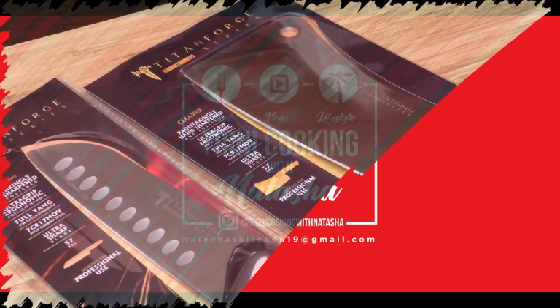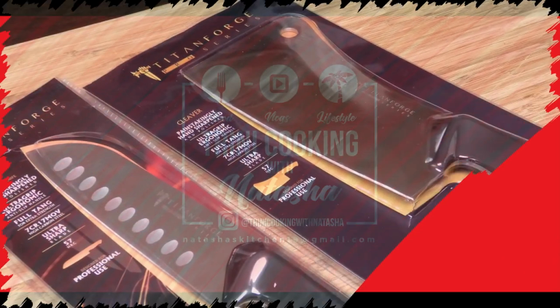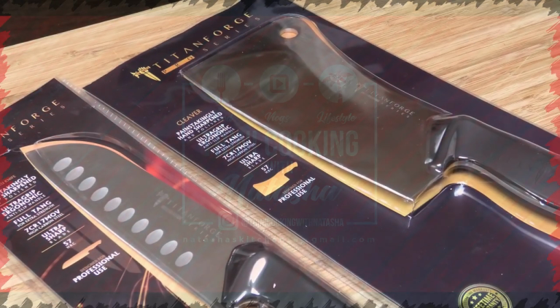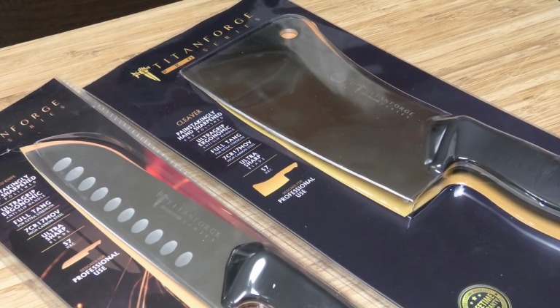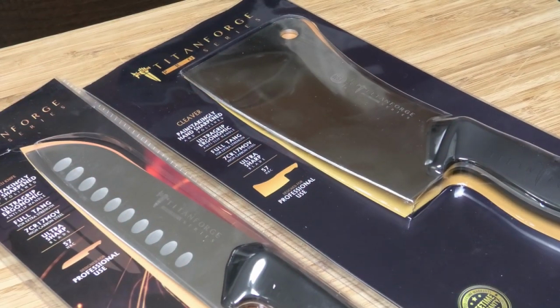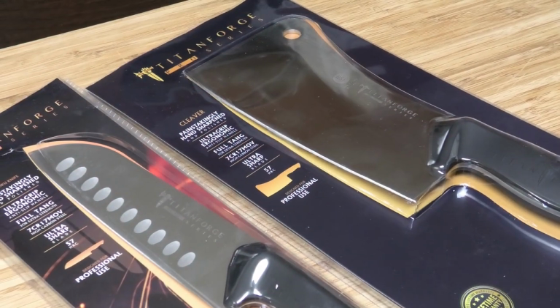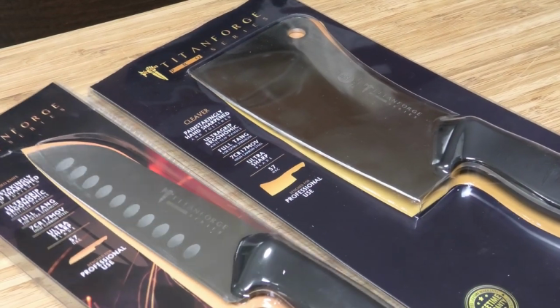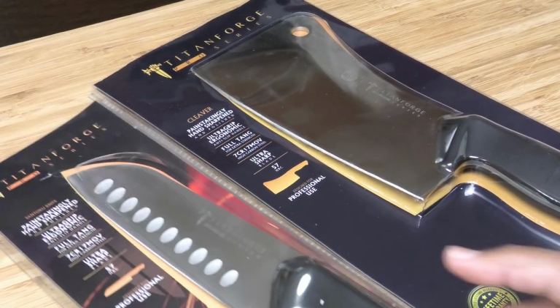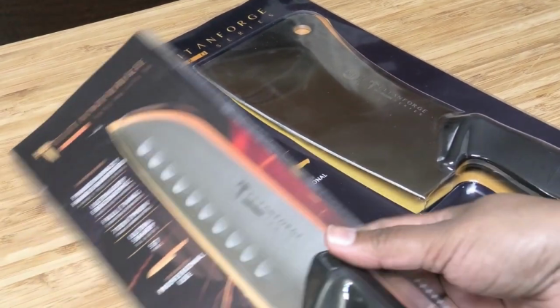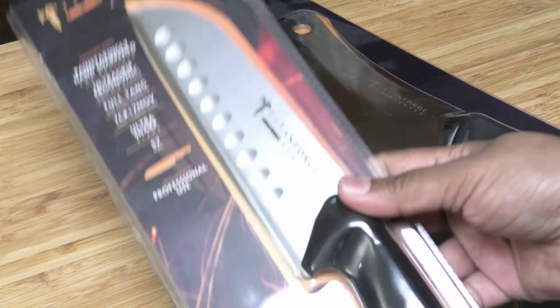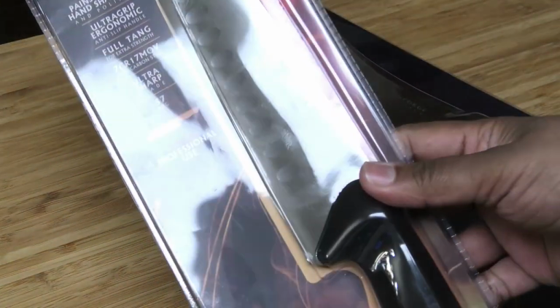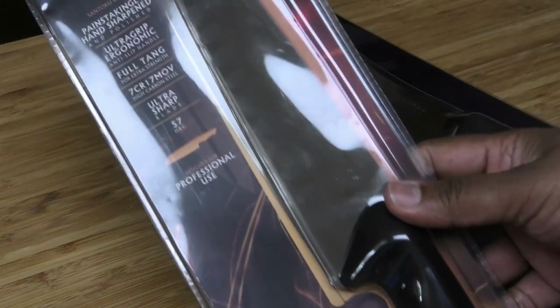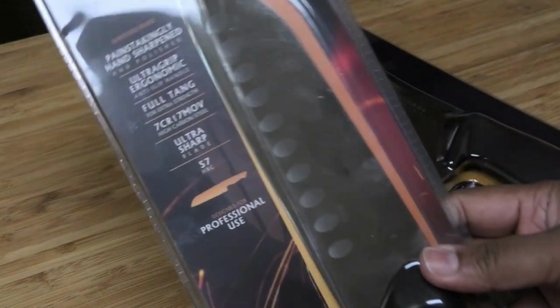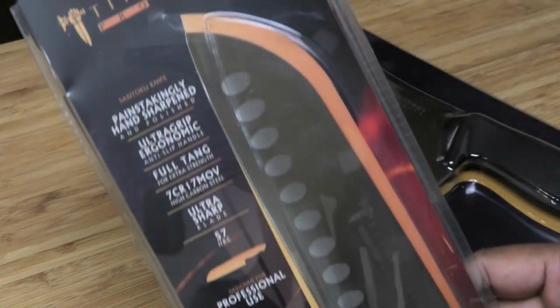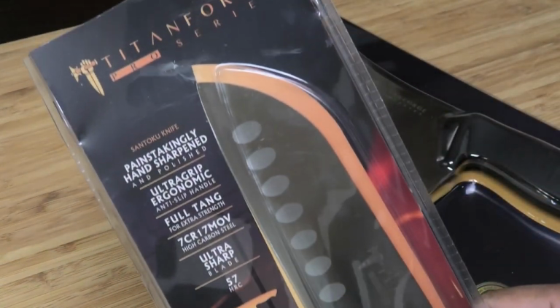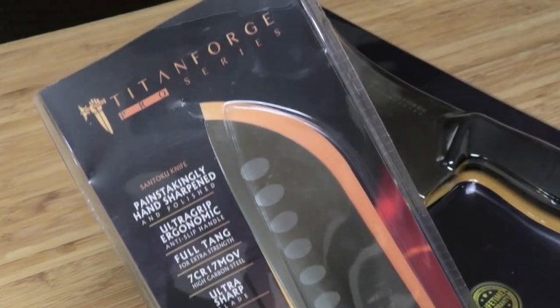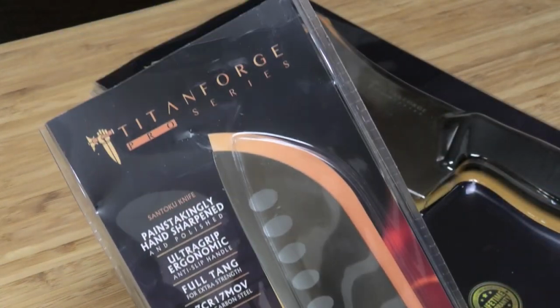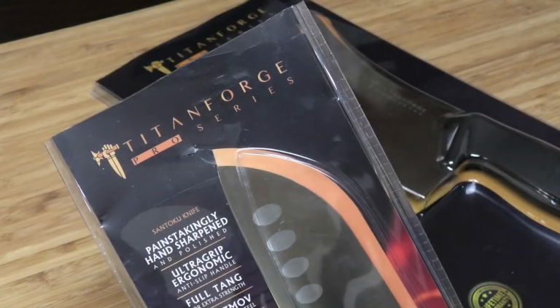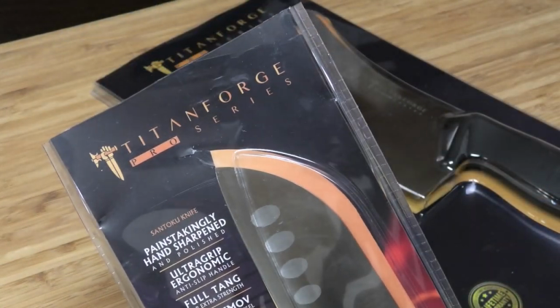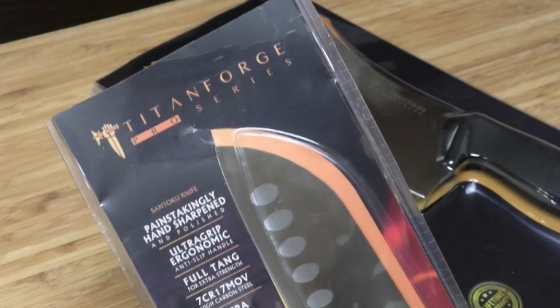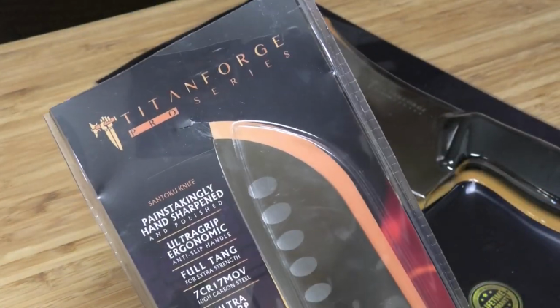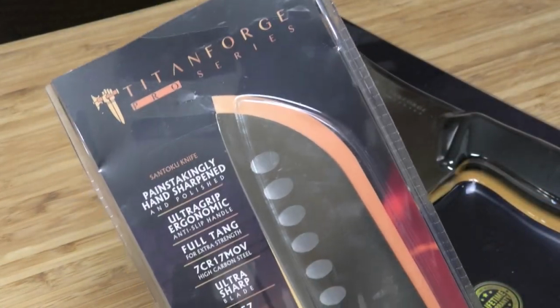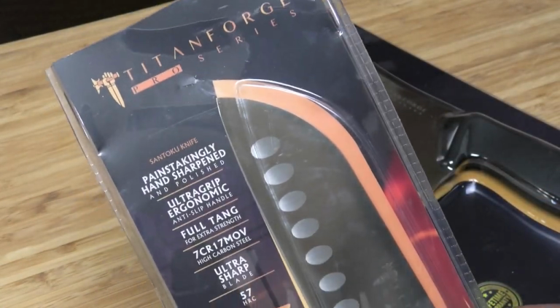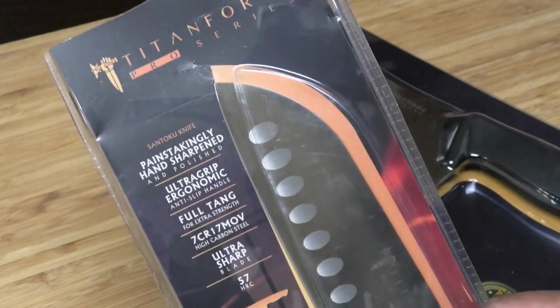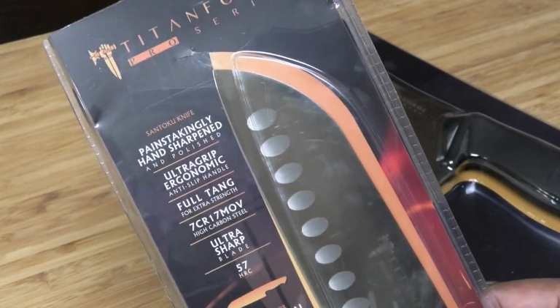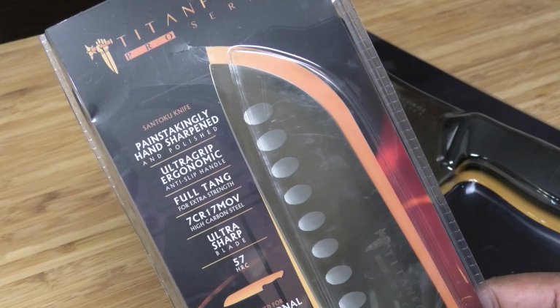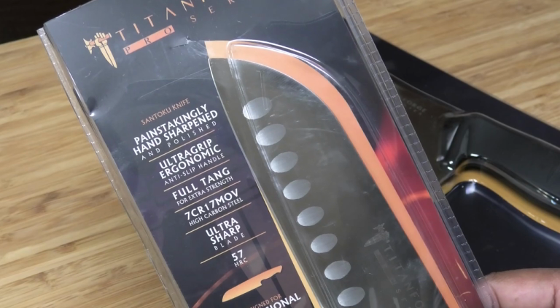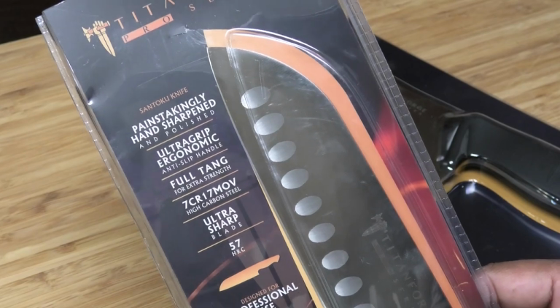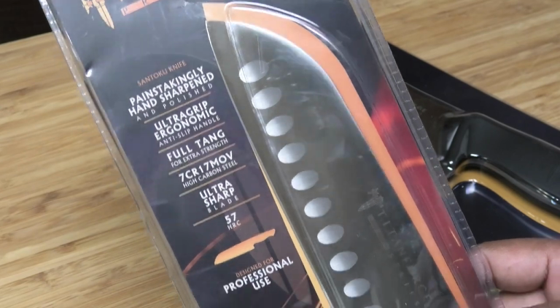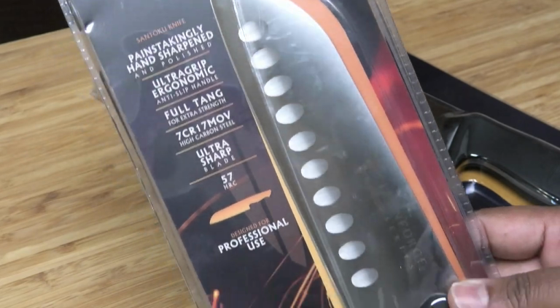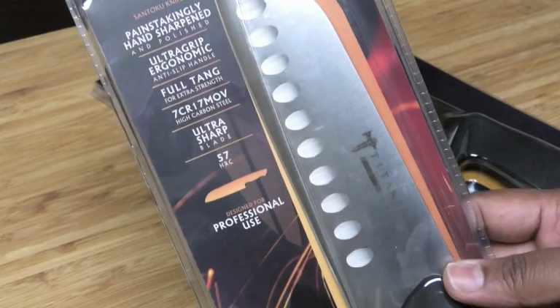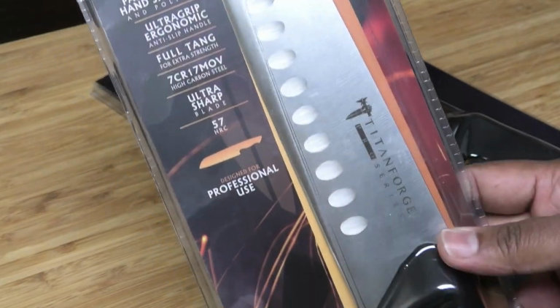Today I have in front of me a chef's knife from Titan Forge Knife and also a cleaver from Titan Forge Knife.